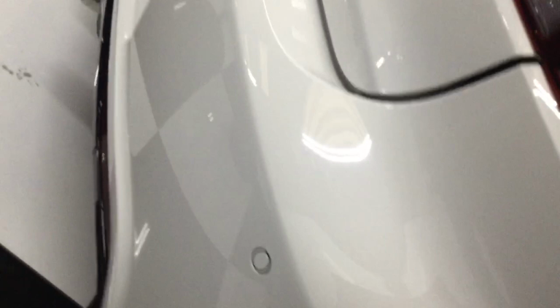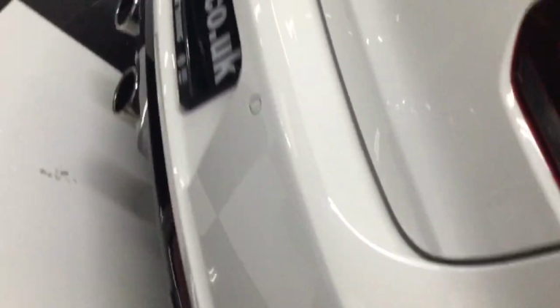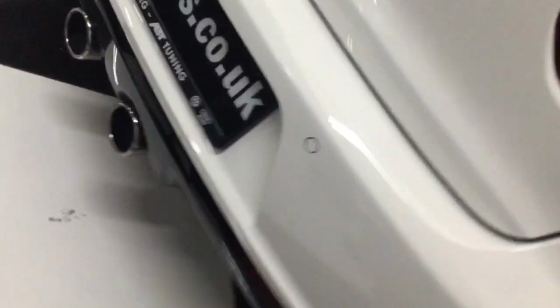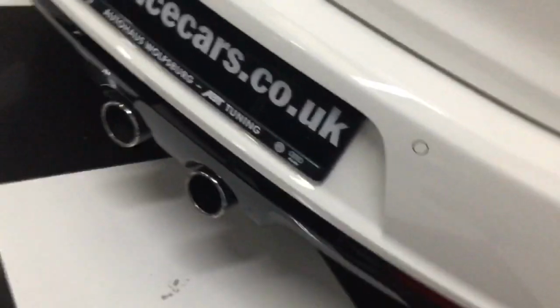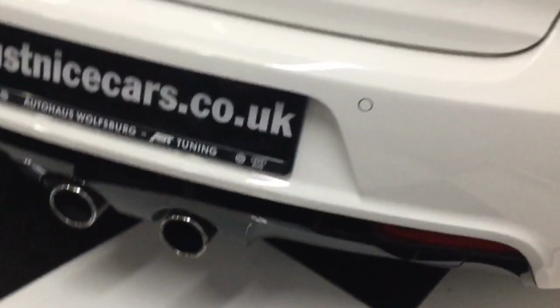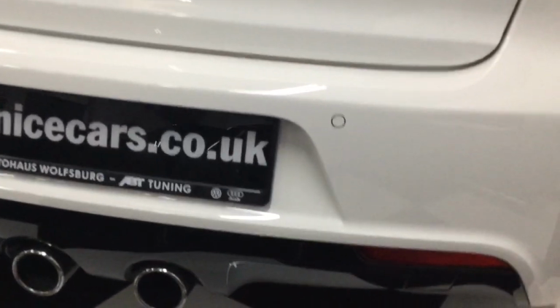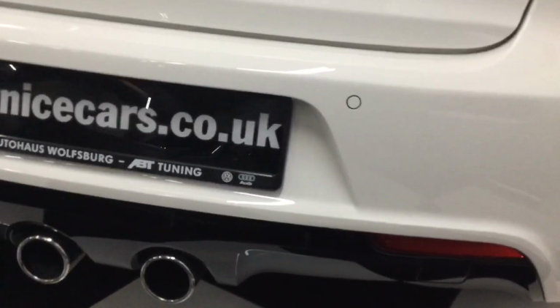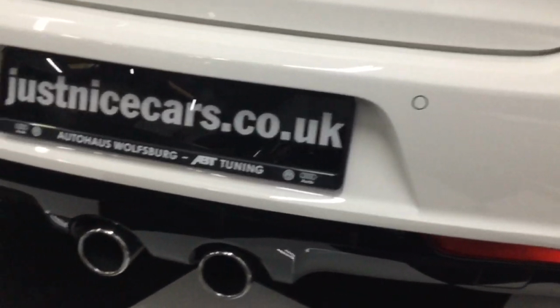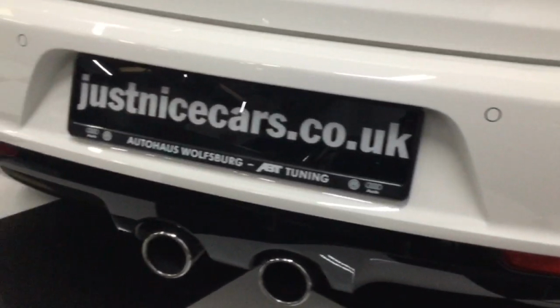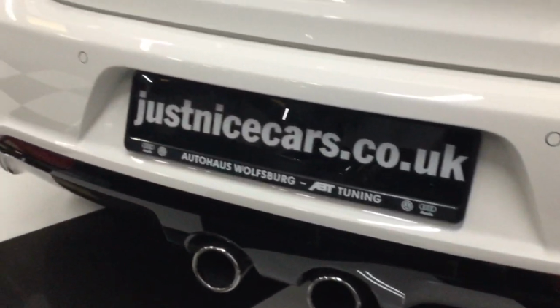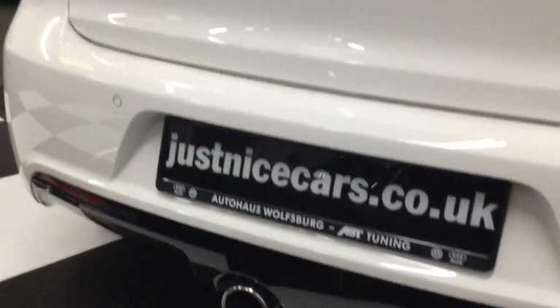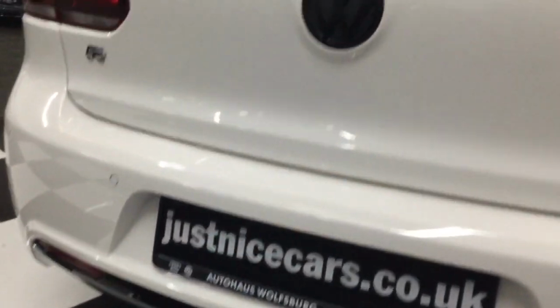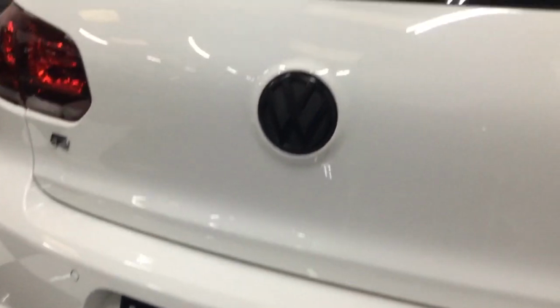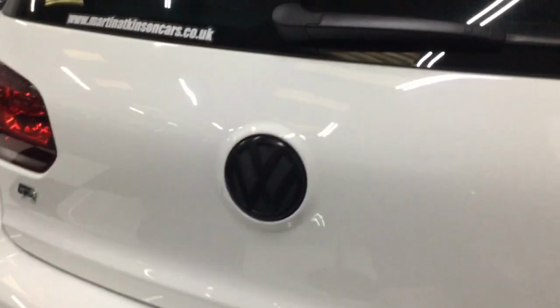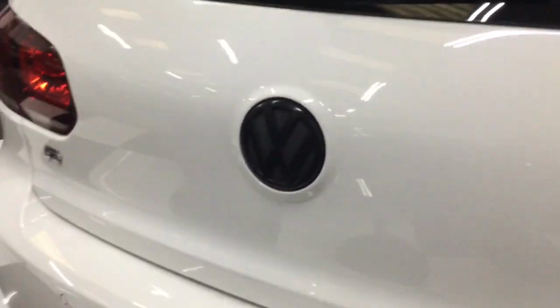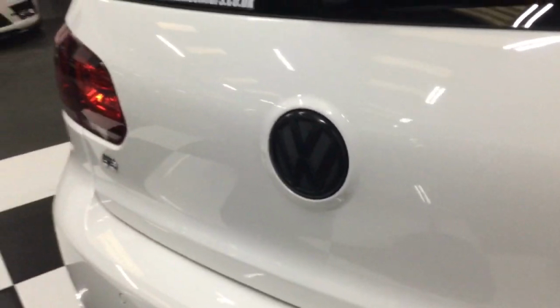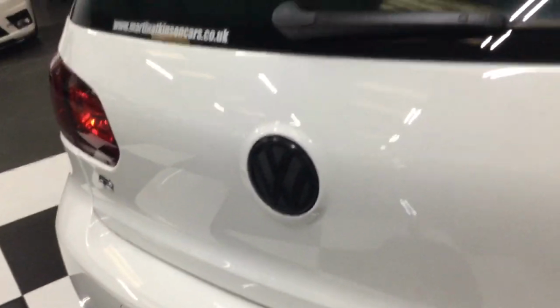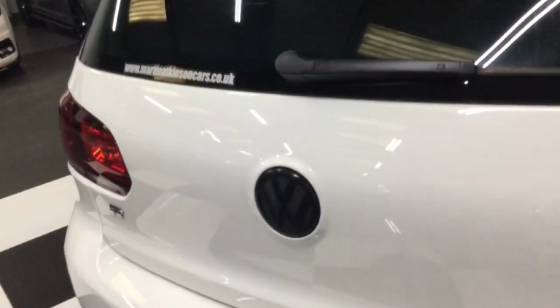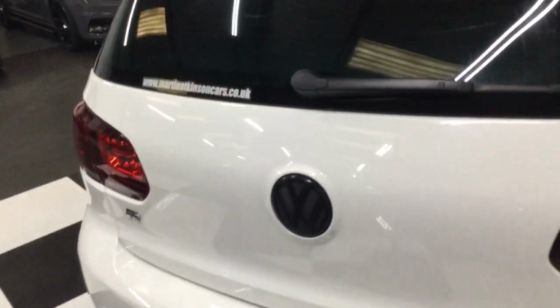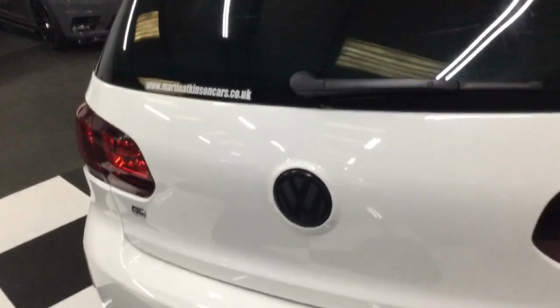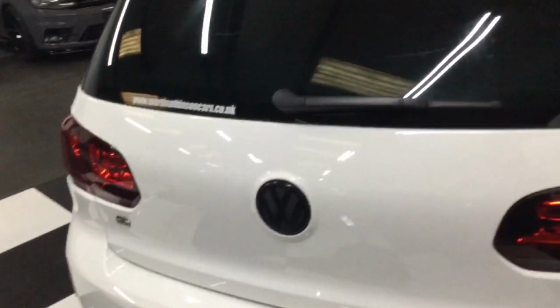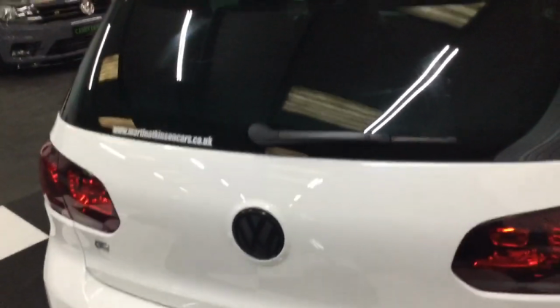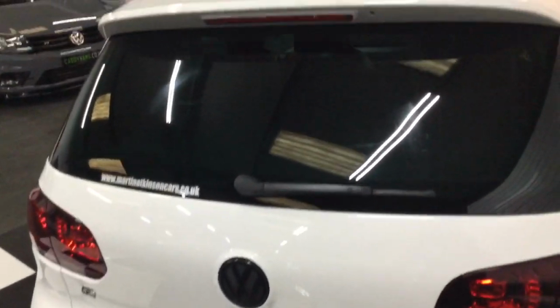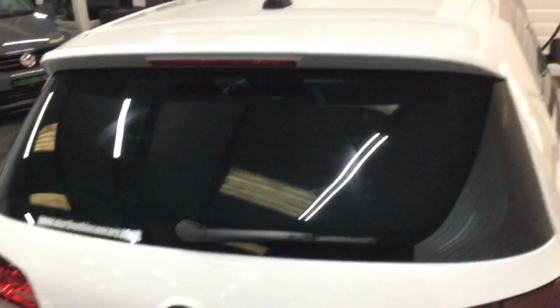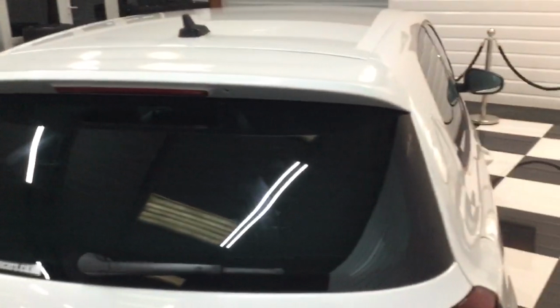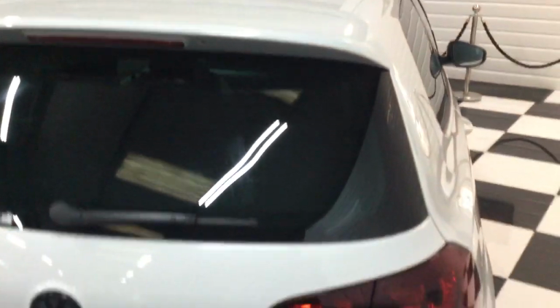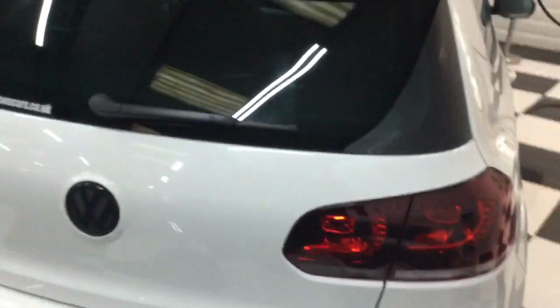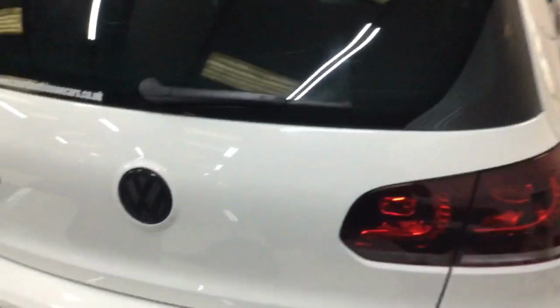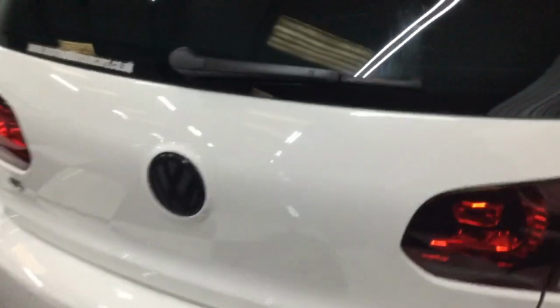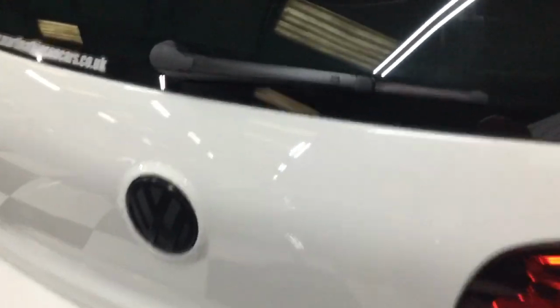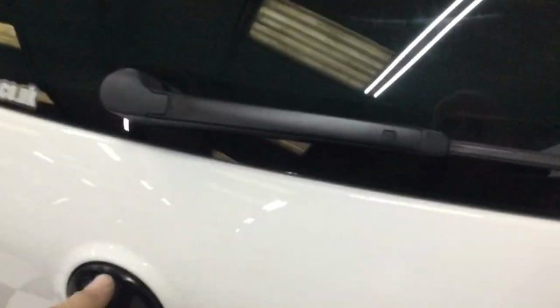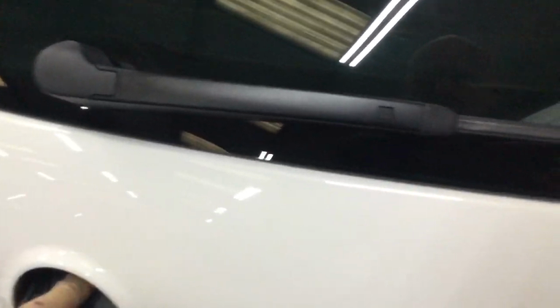You can see the rear park sensors. There's a black badge which flips up when the camera comes into play when you go to reverse.